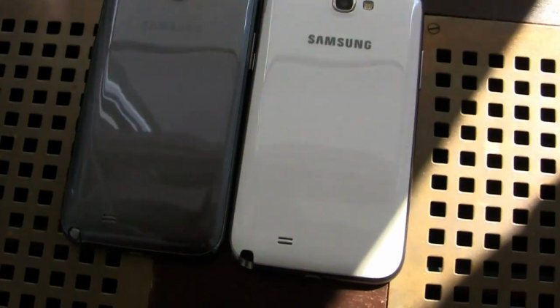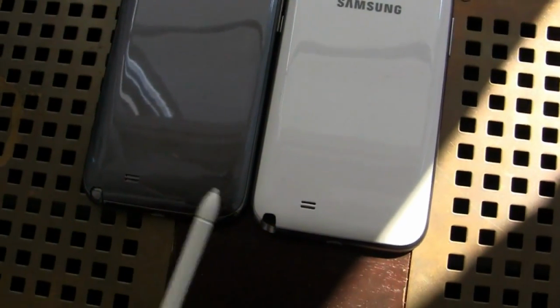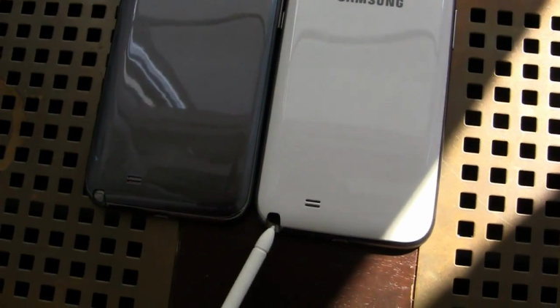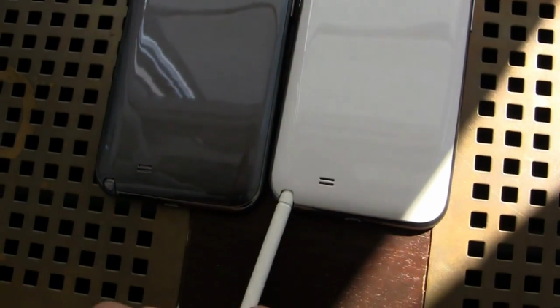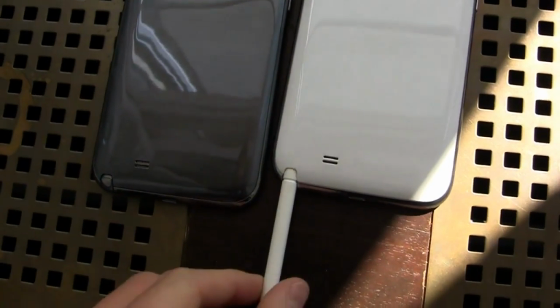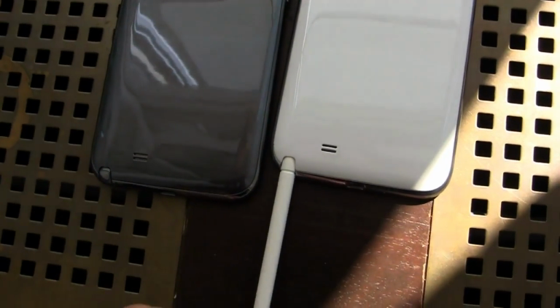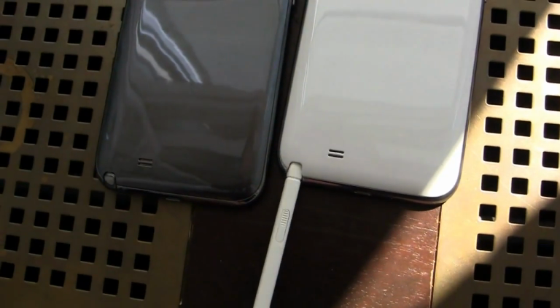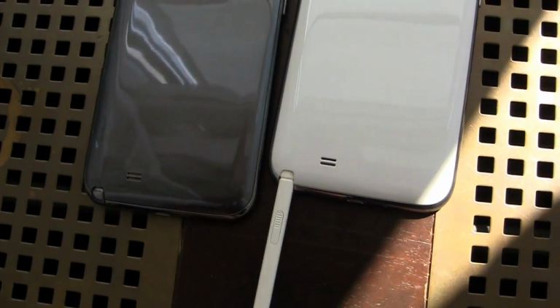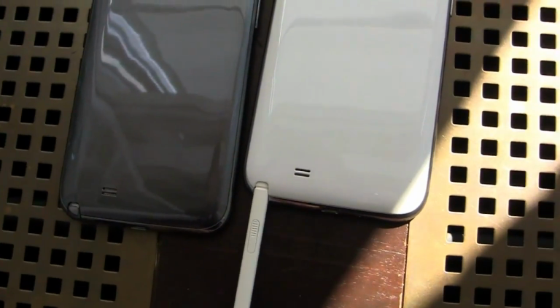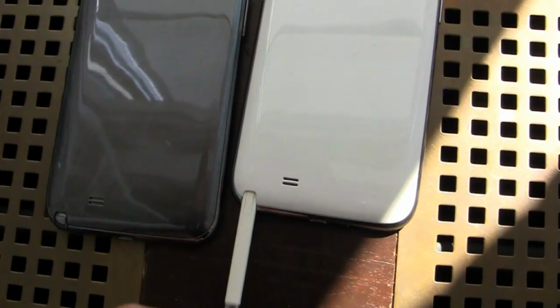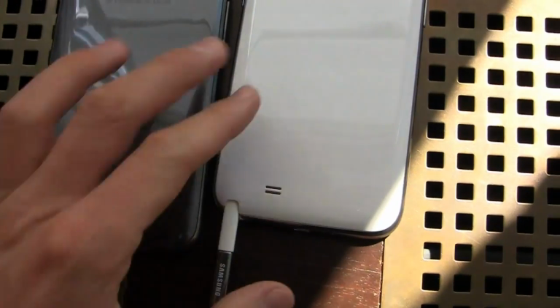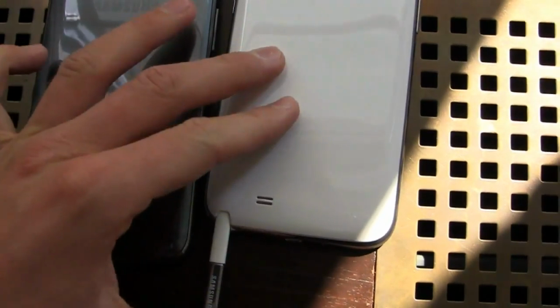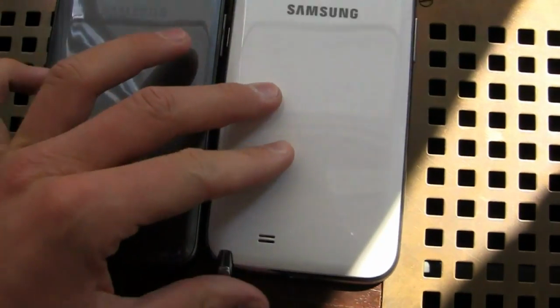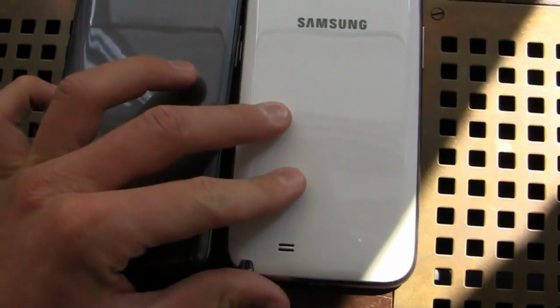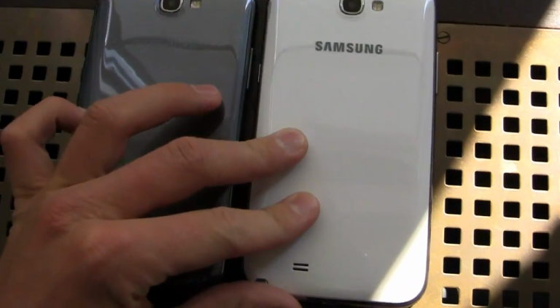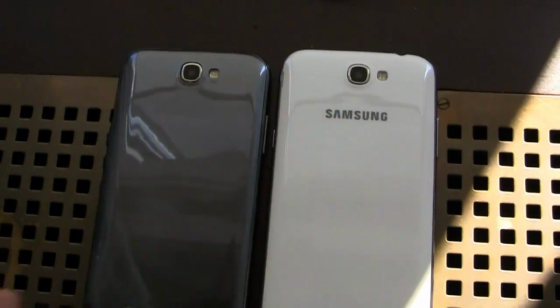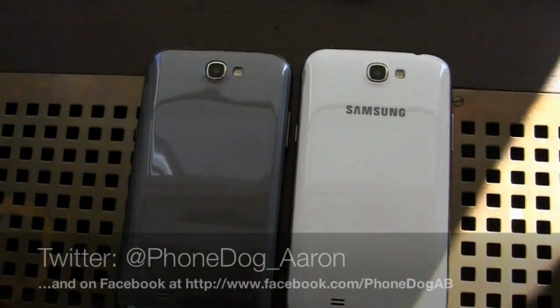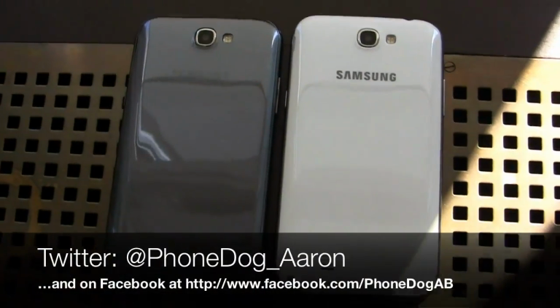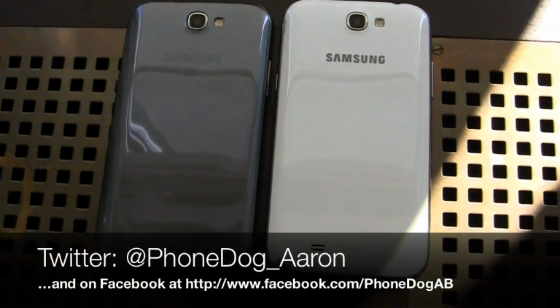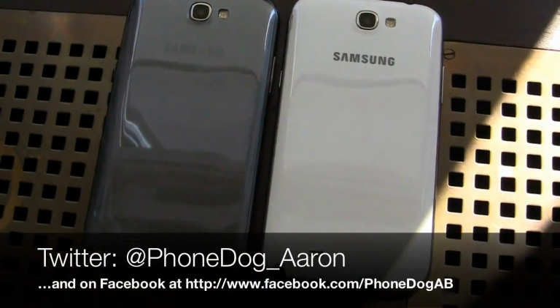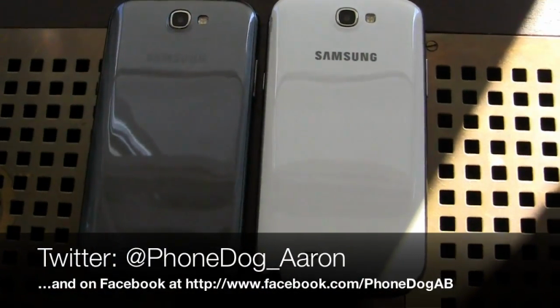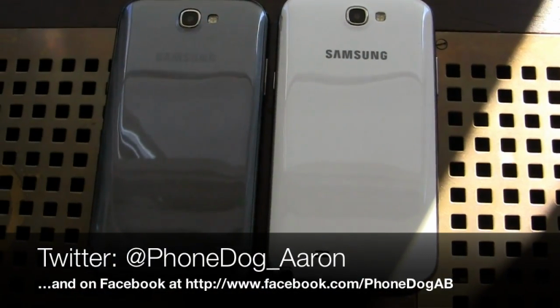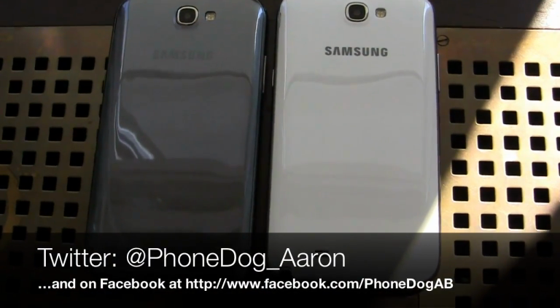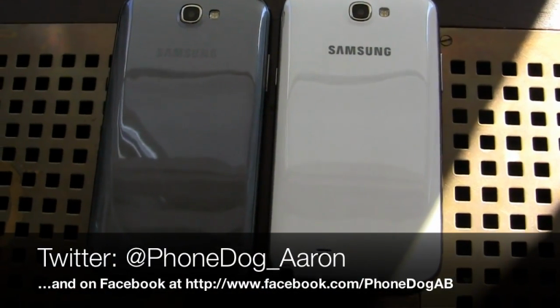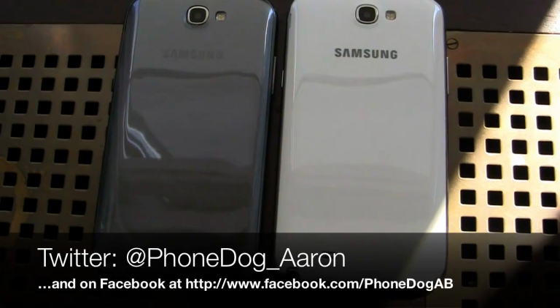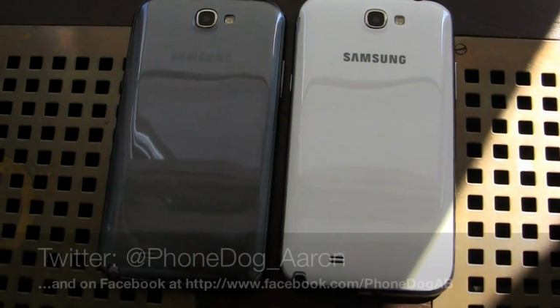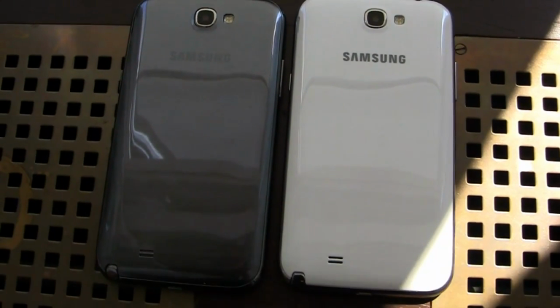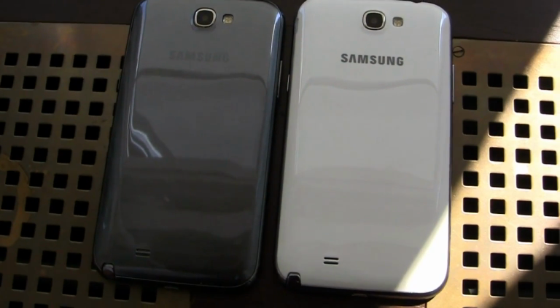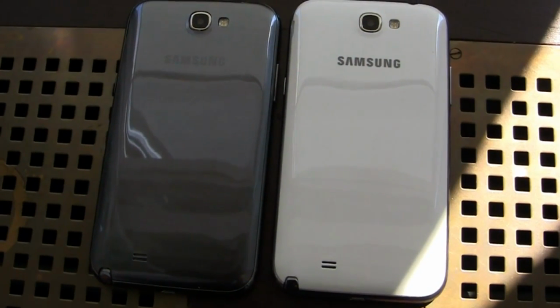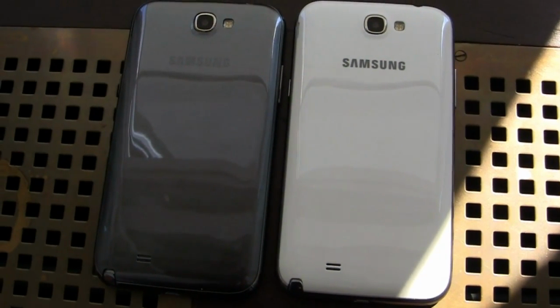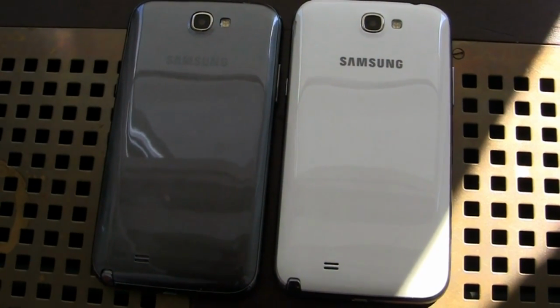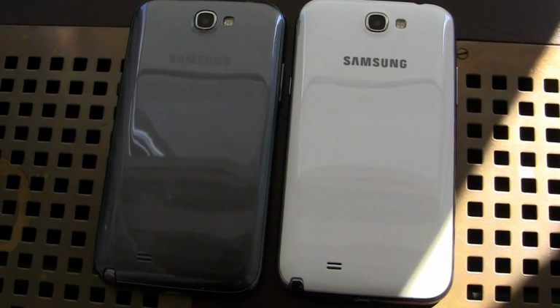Stay tuned for more coverage on phonedog.com. Like us on Facebook at facebook.com/phonedog. Let me know what you think of the Galaxy Note 2 on Twitter at phonedog underscore Aaron and on Facebook at facebook.com/phonedogAB. Thanks for watching.